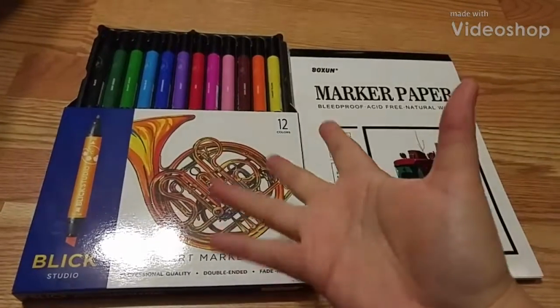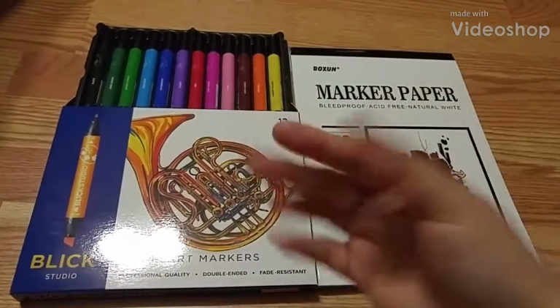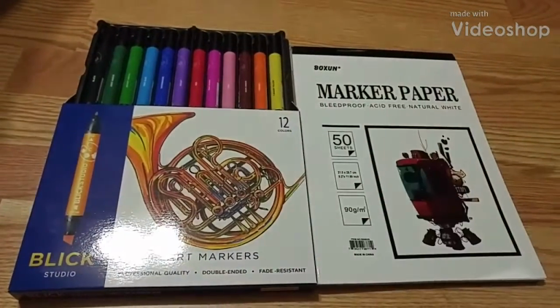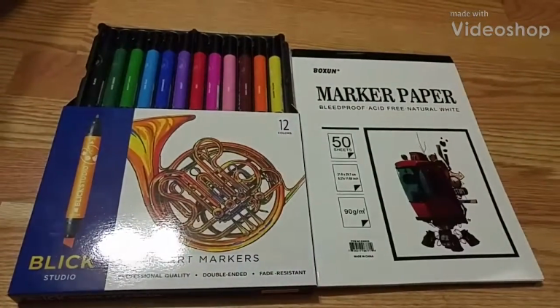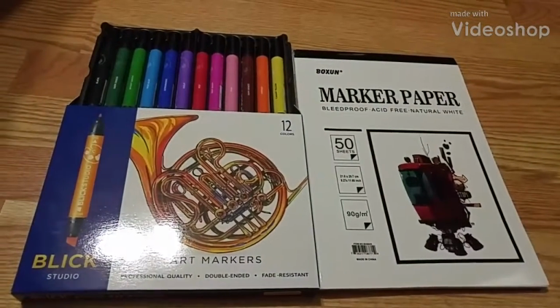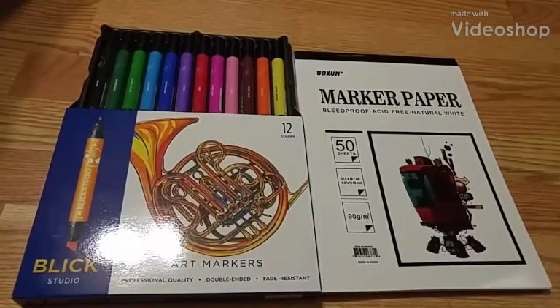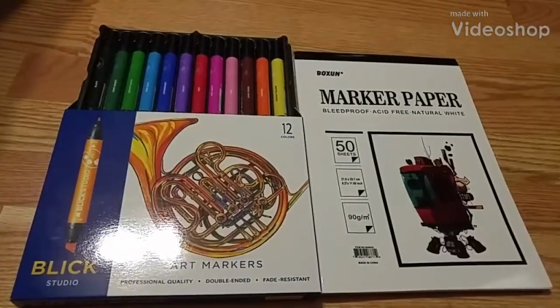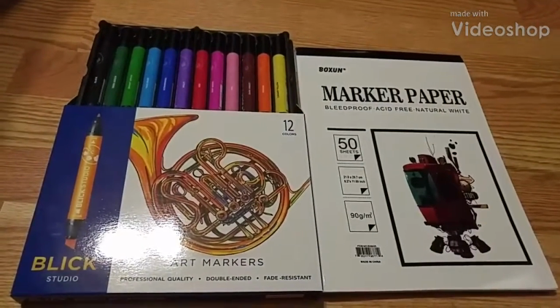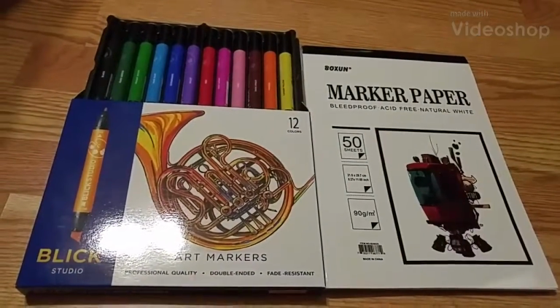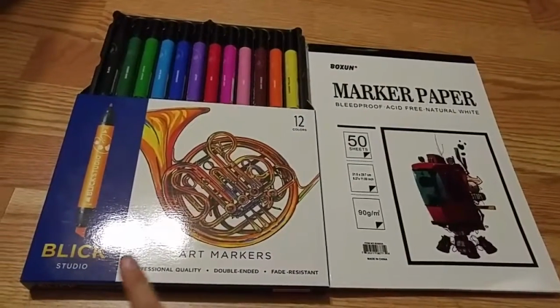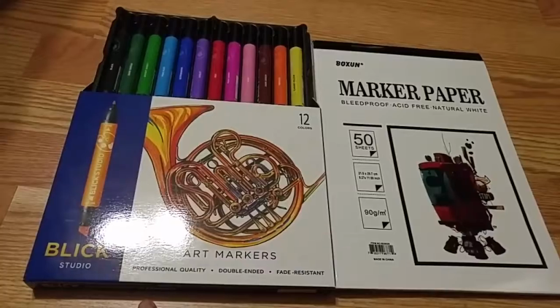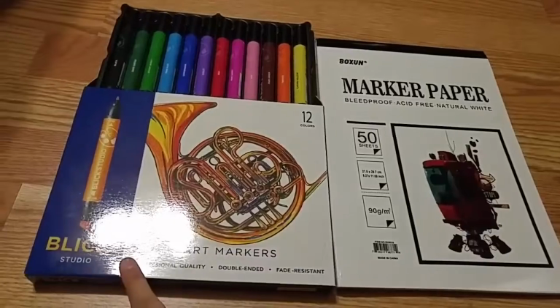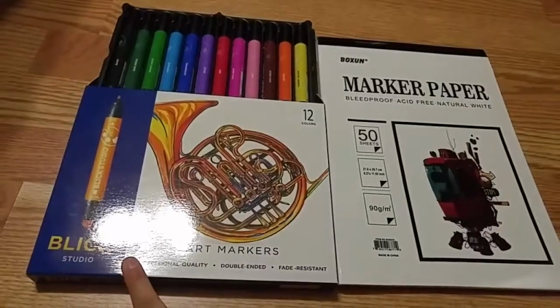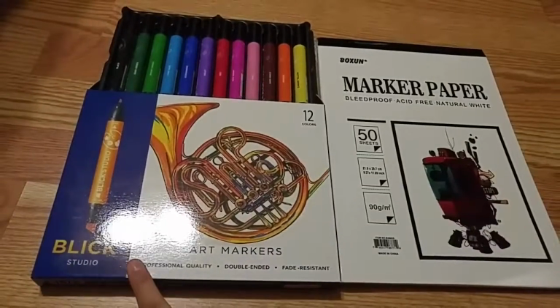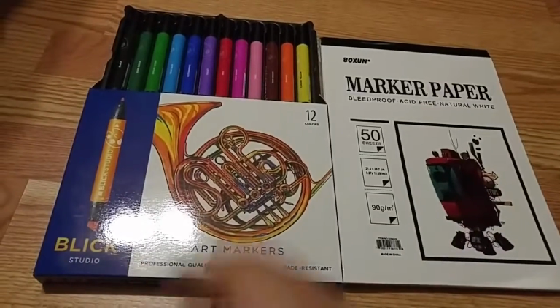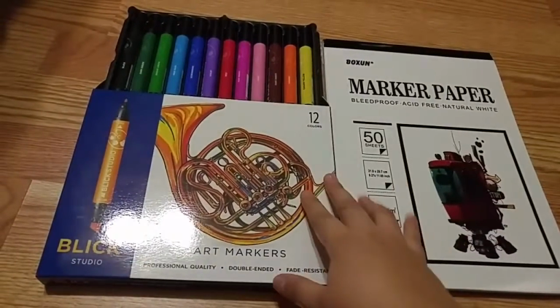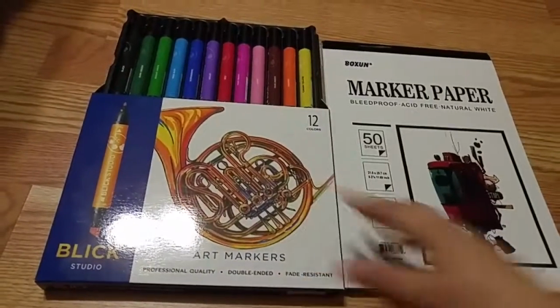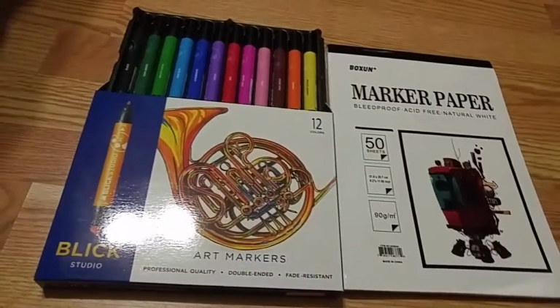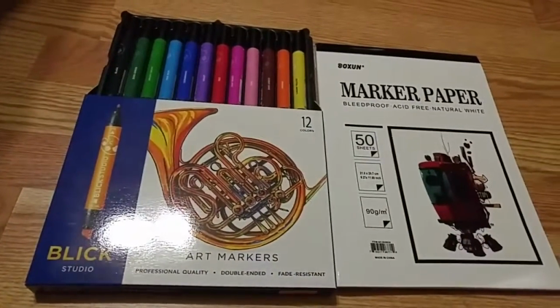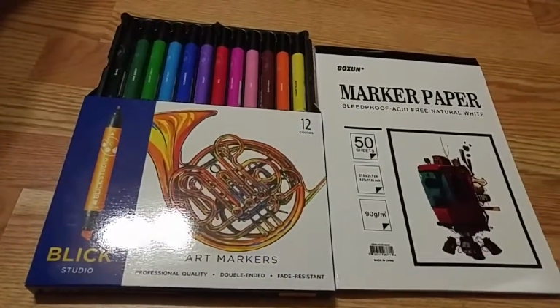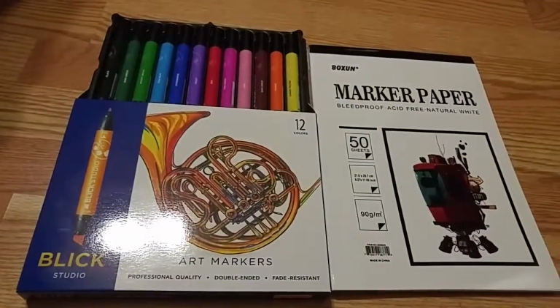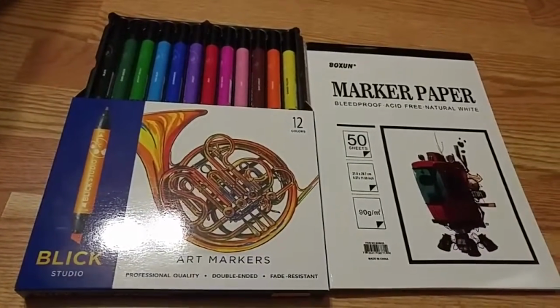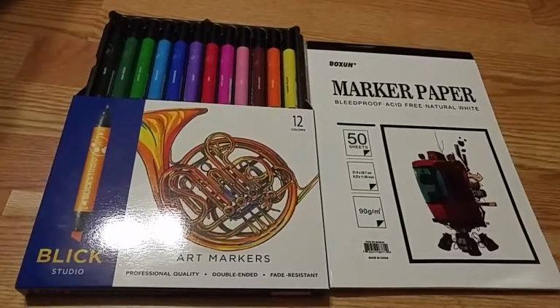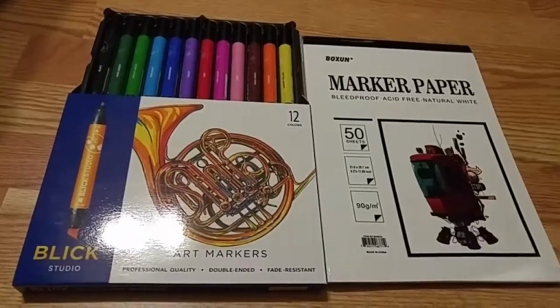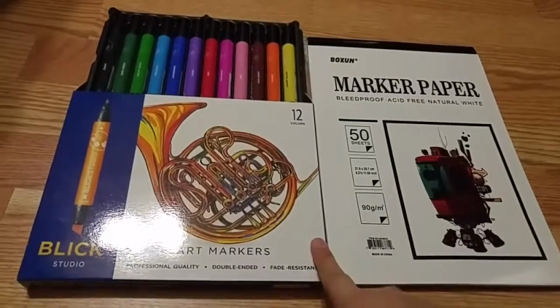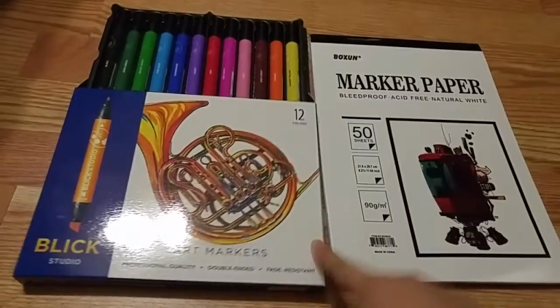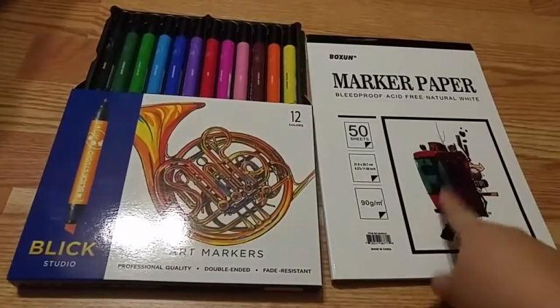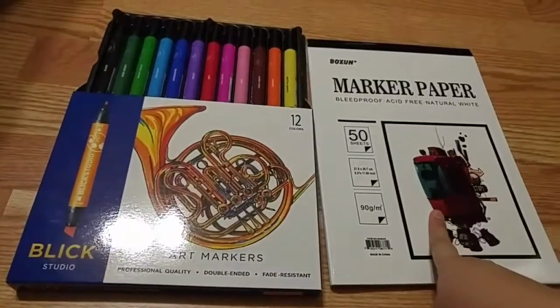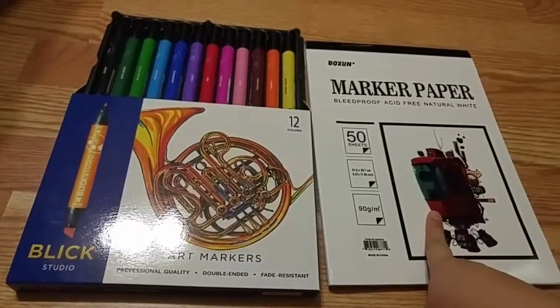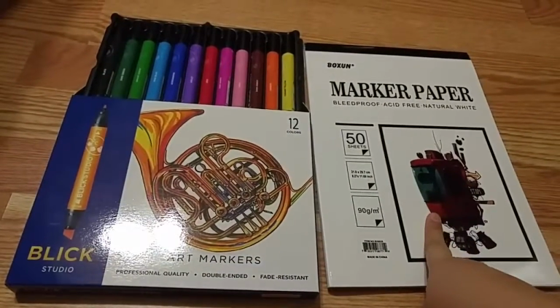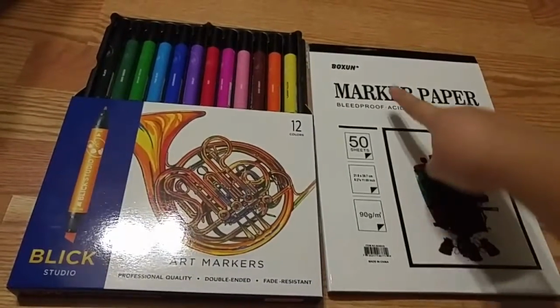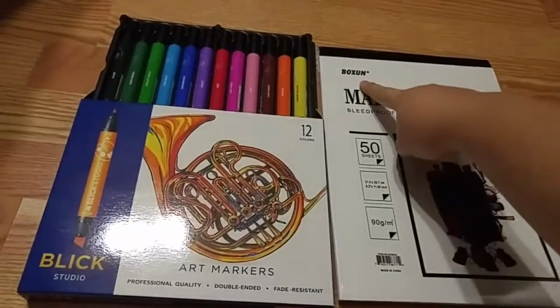Hey guys, Skim here. Welcome to my channel. In today's video, I'm going to be swatching my assorted 12 pieces of Blick Studio art markers, and I'll be using my marker paper by Buxen.